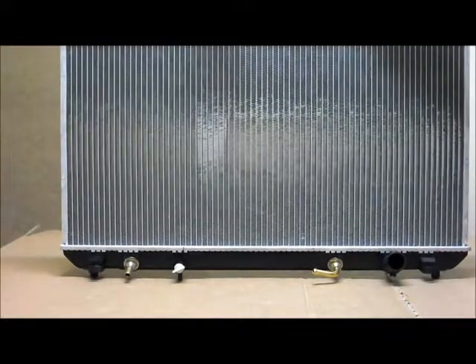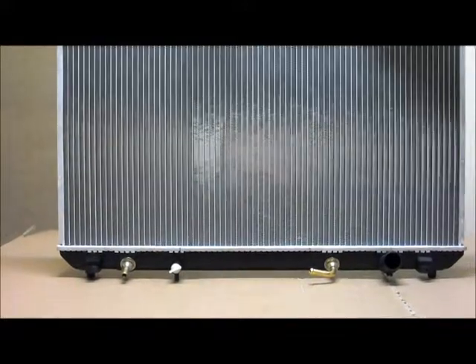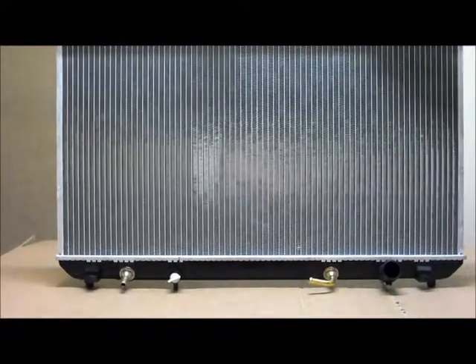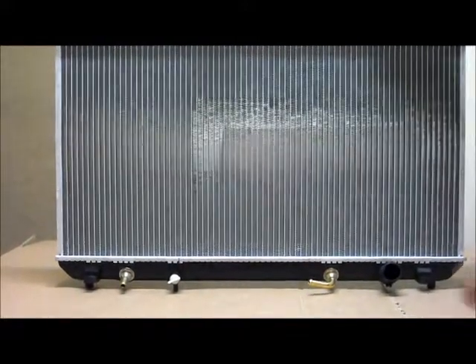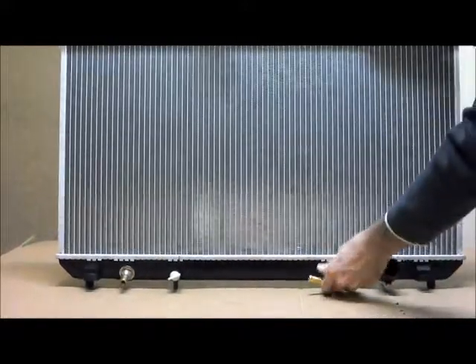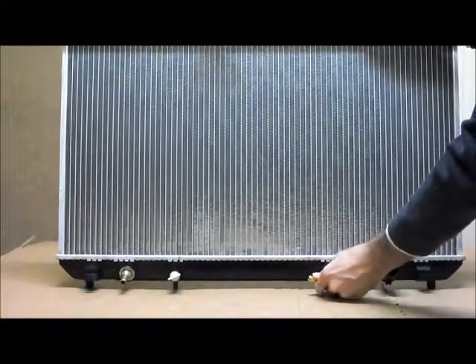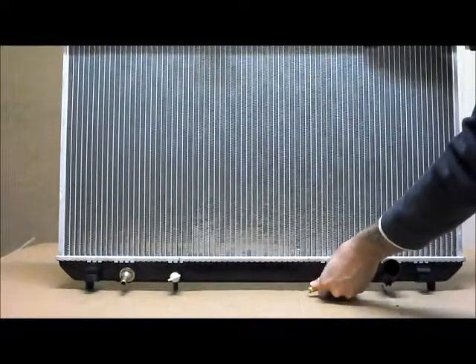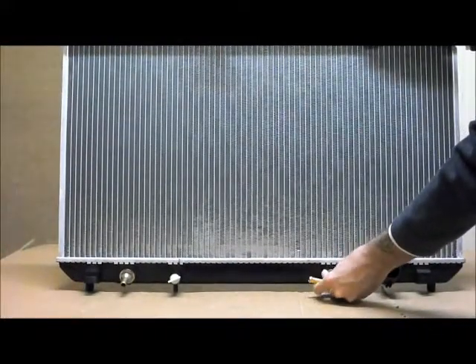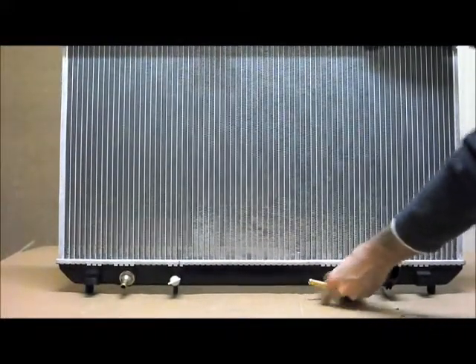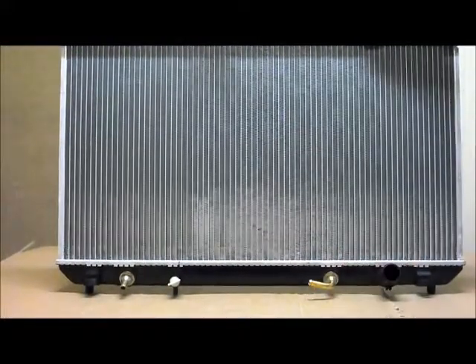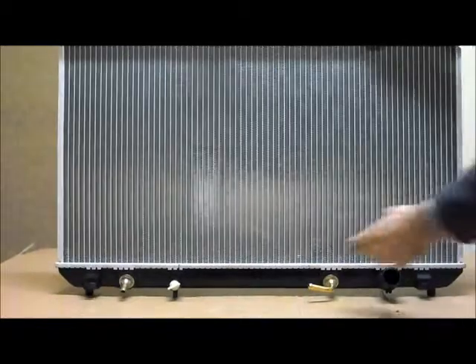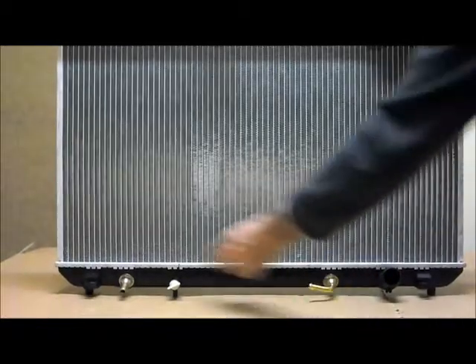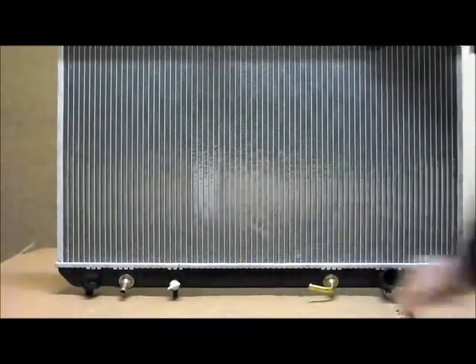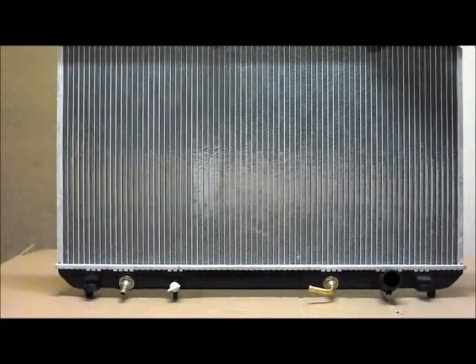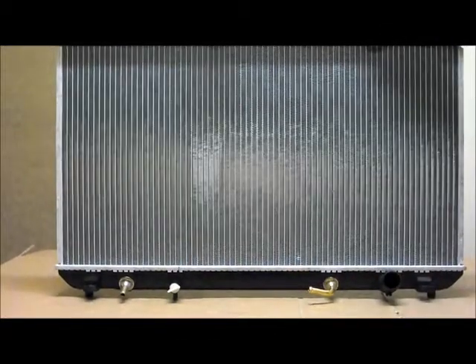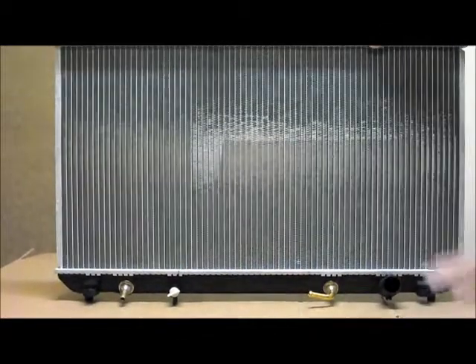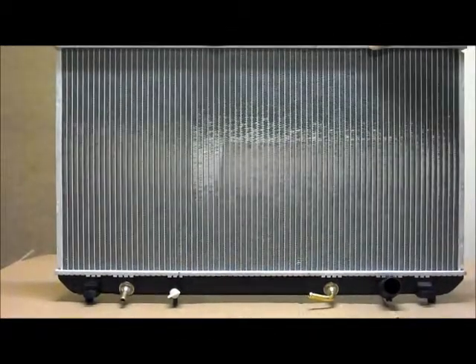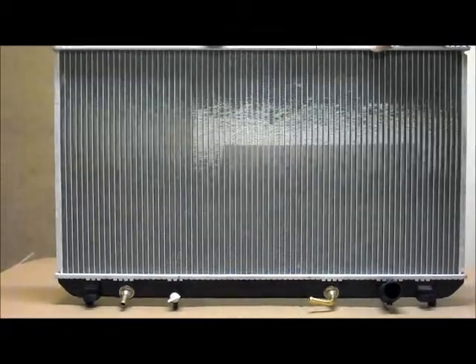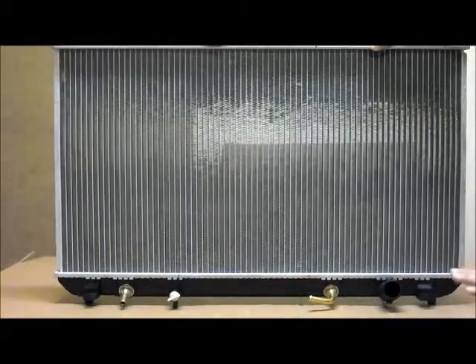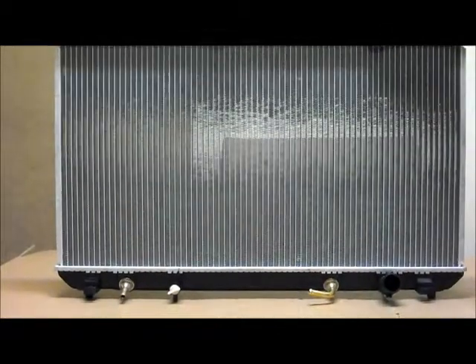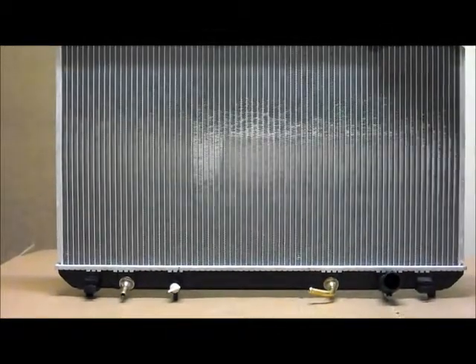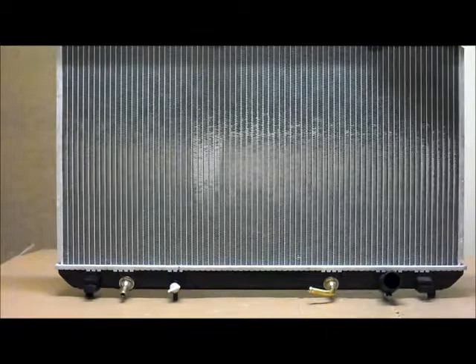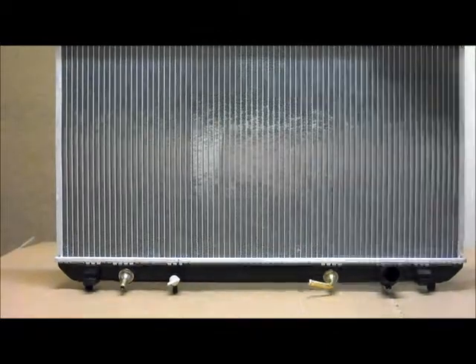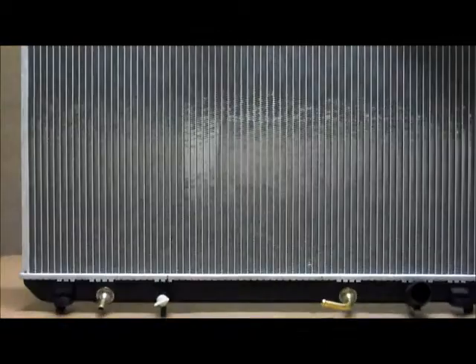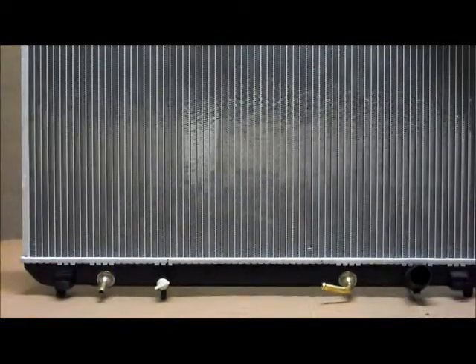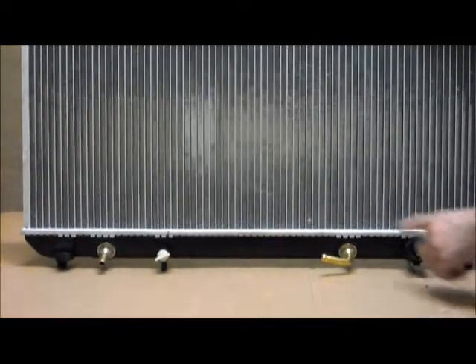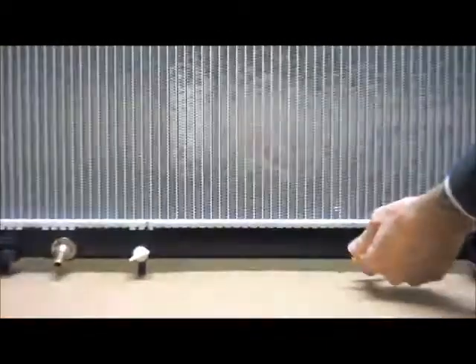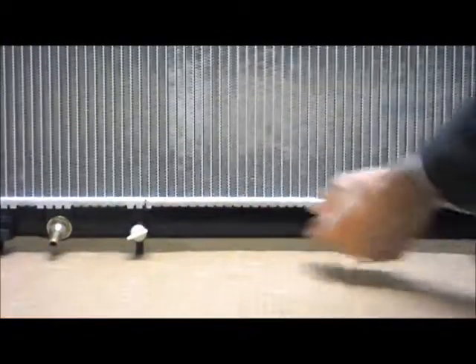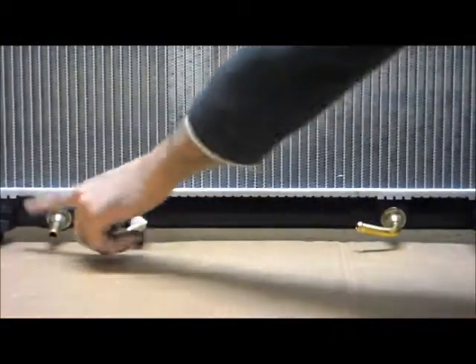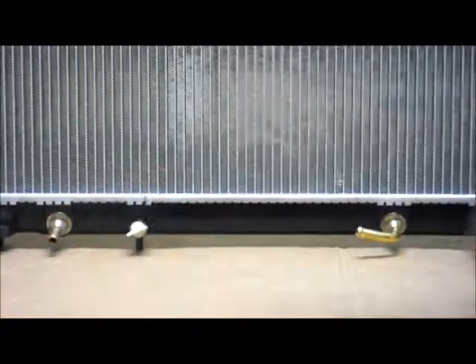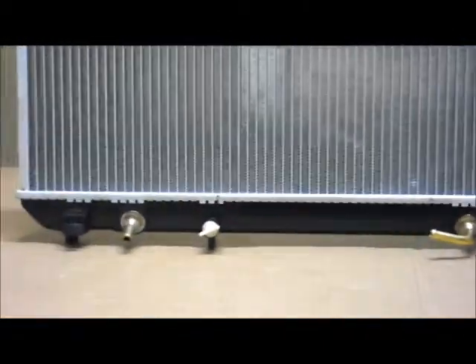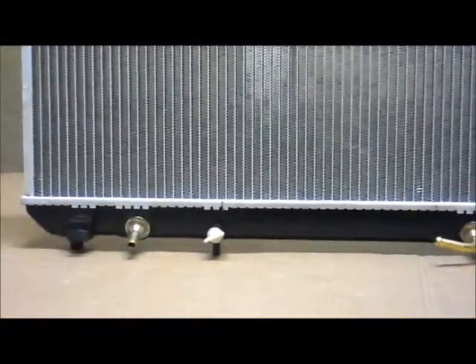If you've got a manual transmission vehicle, these fittings are very easily removed, and that just remains unused, and it's completely safe — doesn't cause any problems whatsoever. For the automatic transmission, as you can see, we supply the fittings with the radiator.